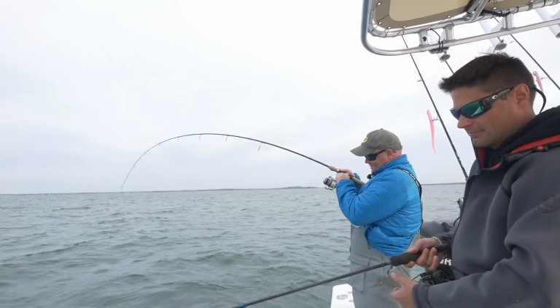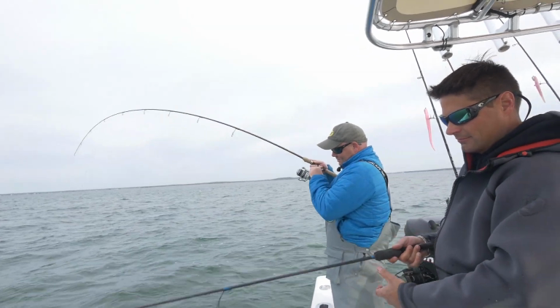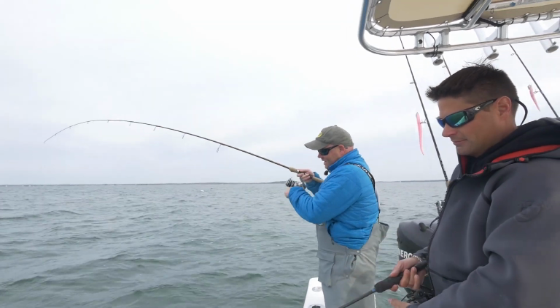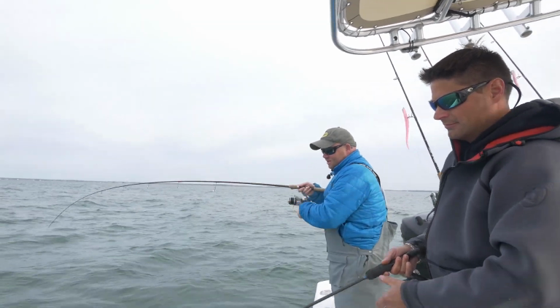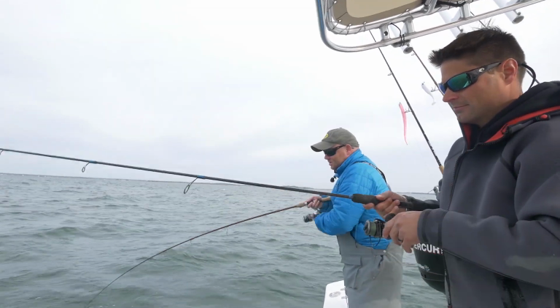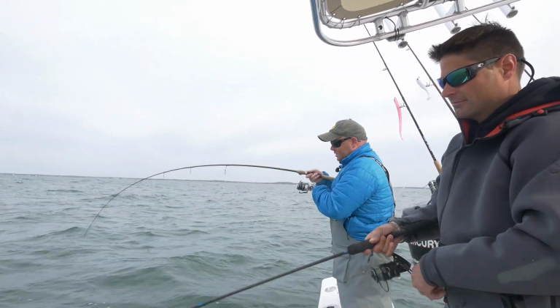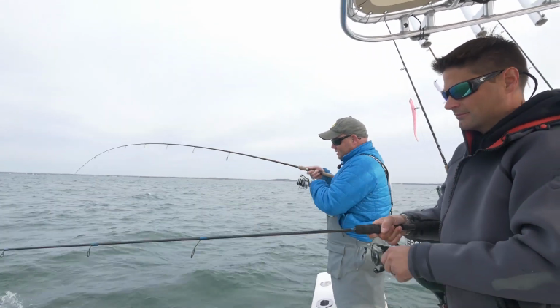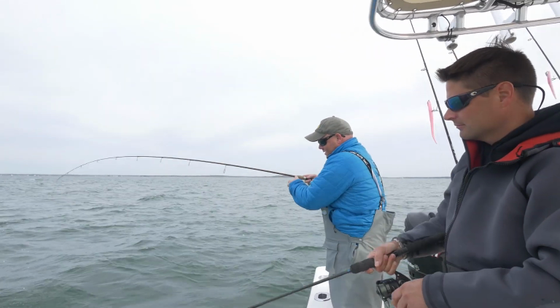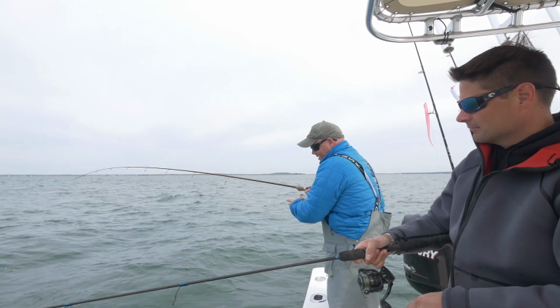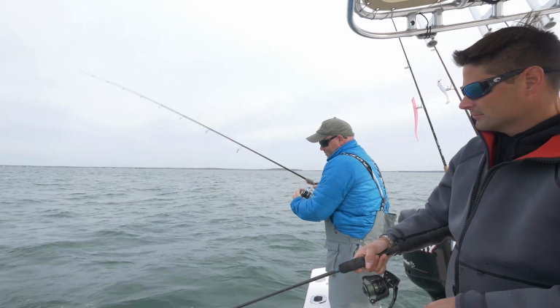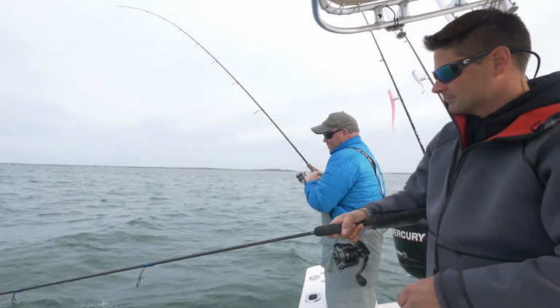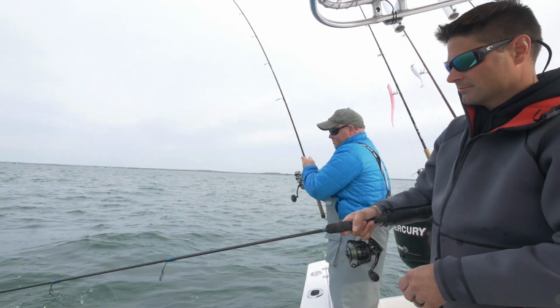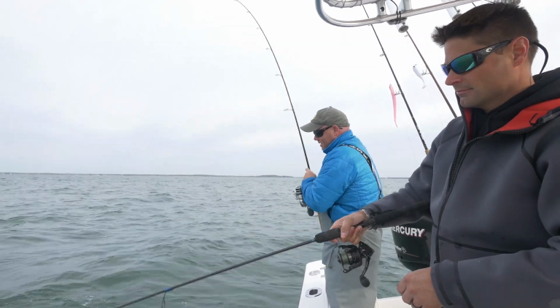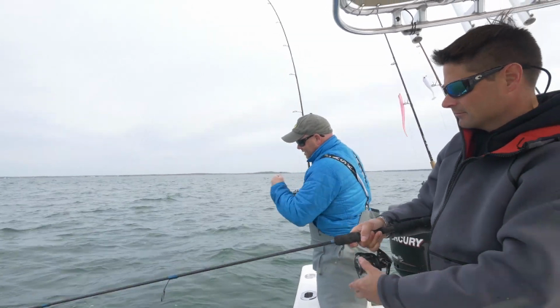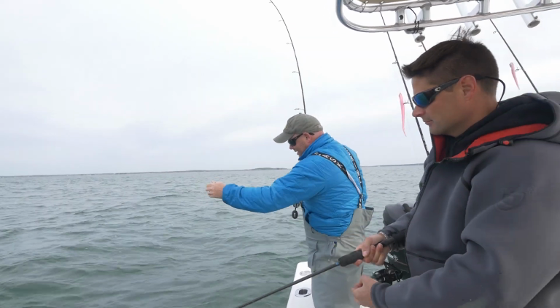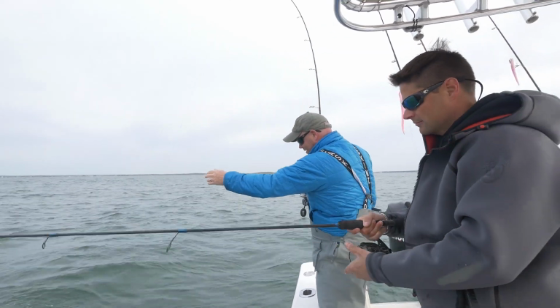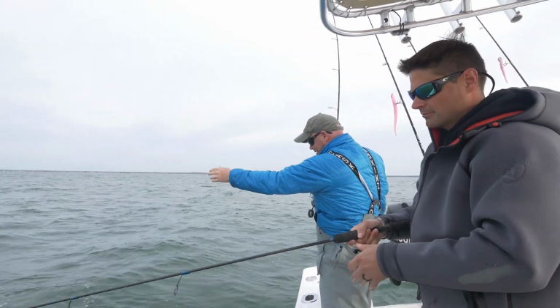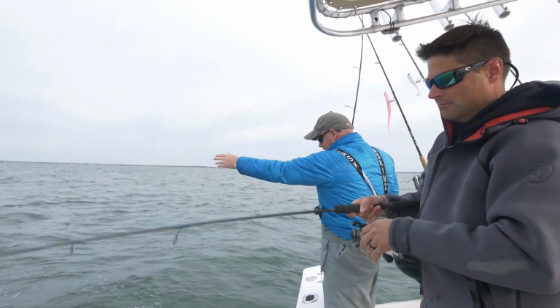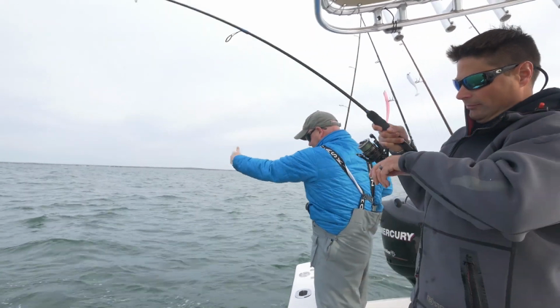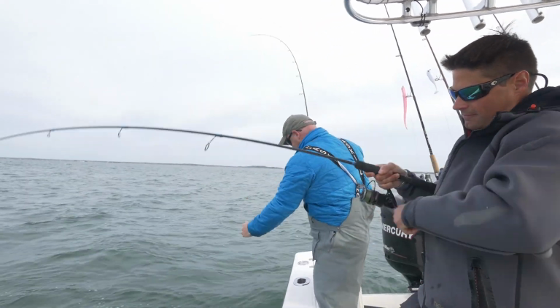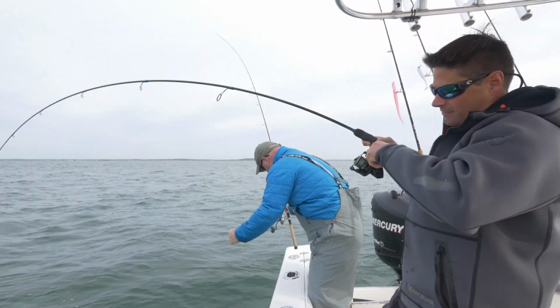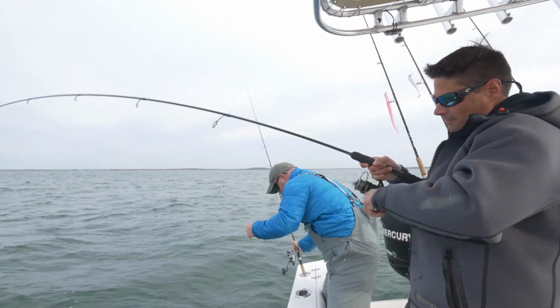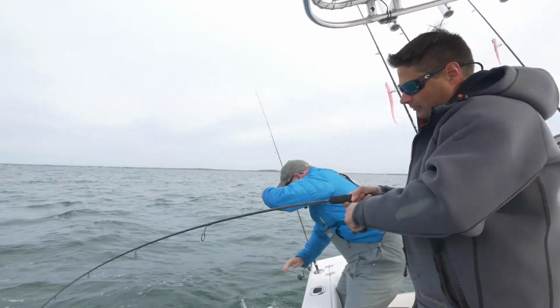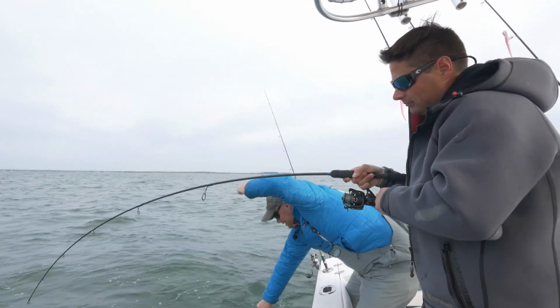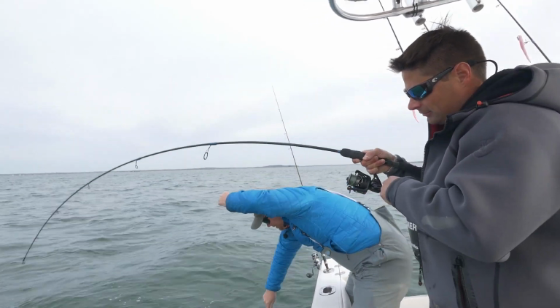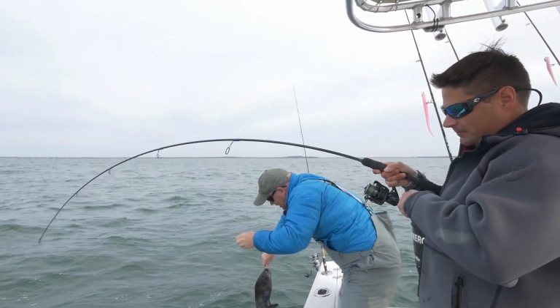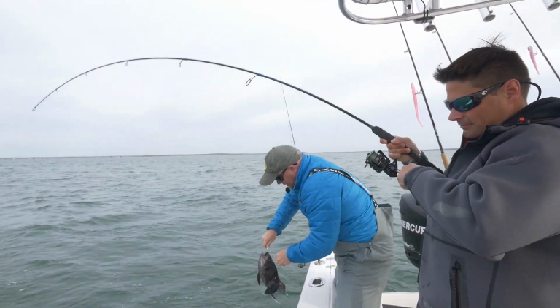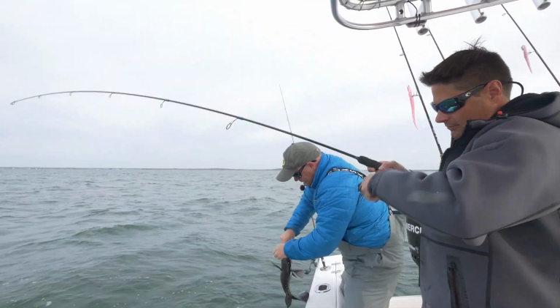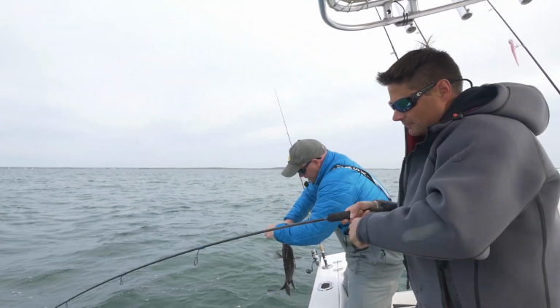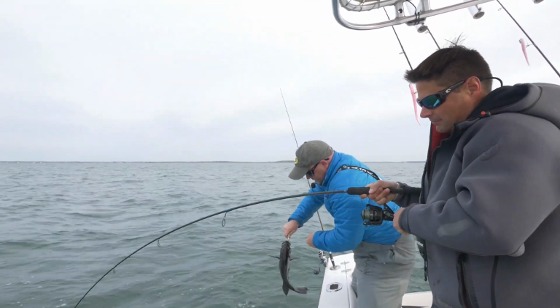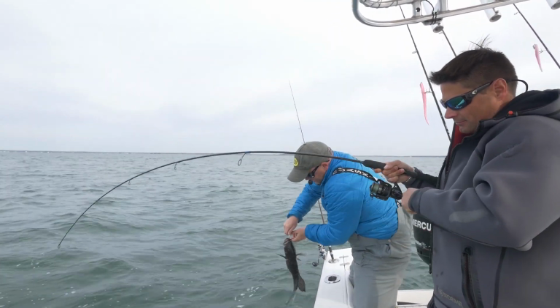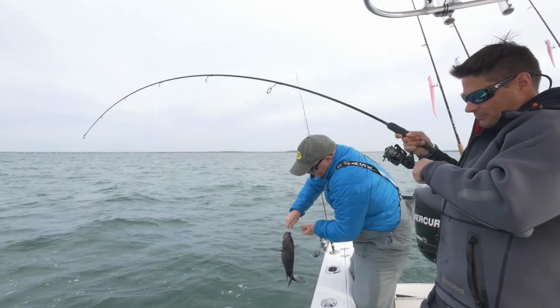Yep, it doesn't take much. It's a slow little twitch. We're here in Buzzards Bay — we're not in very deep water. We did excellent sea bass fishing today; we're using them for bottom fishing.